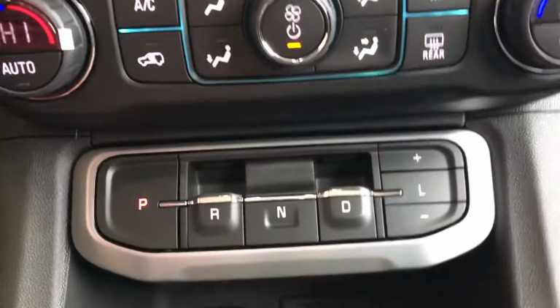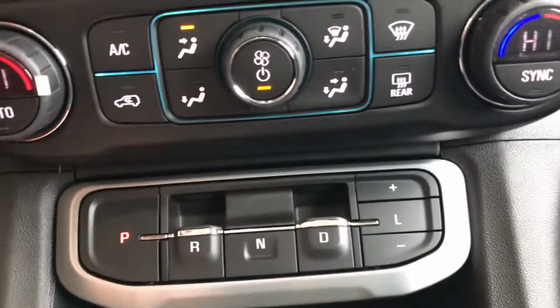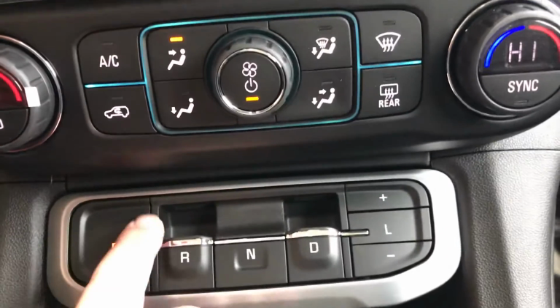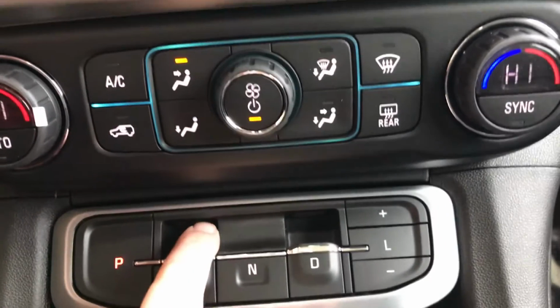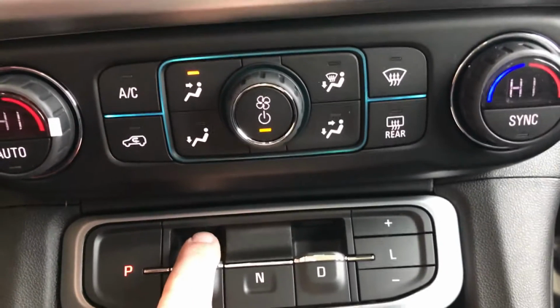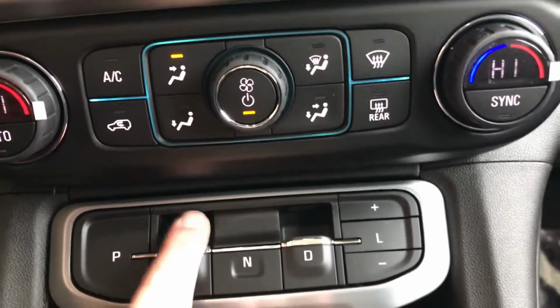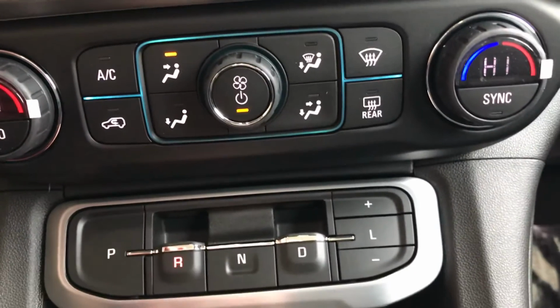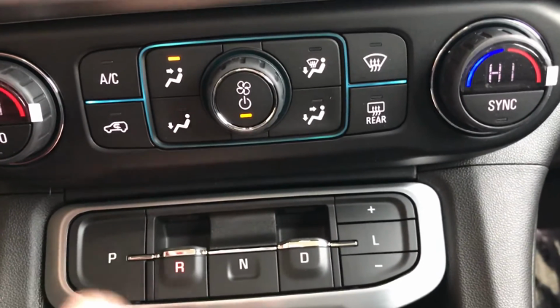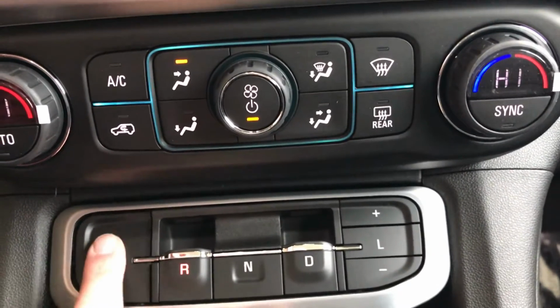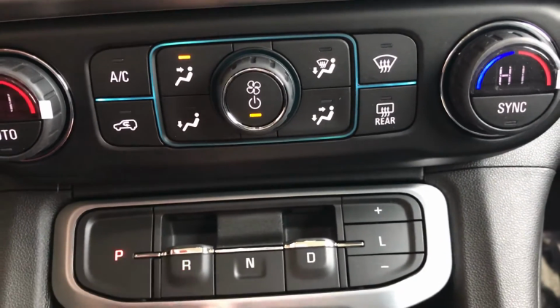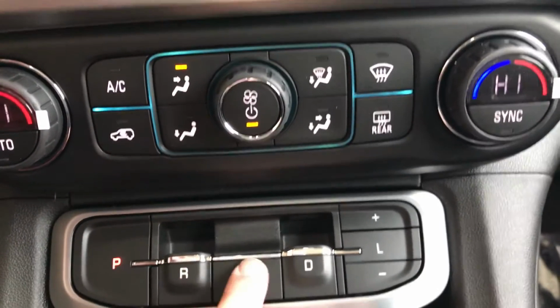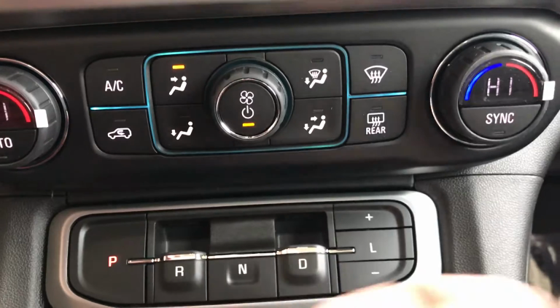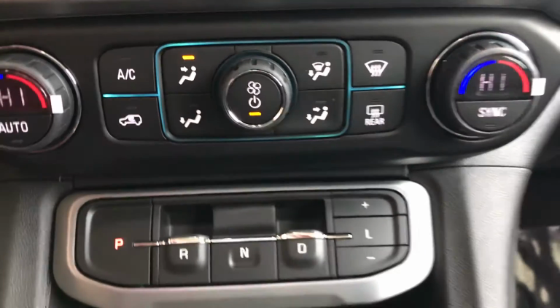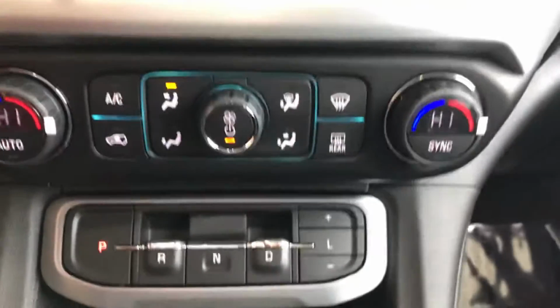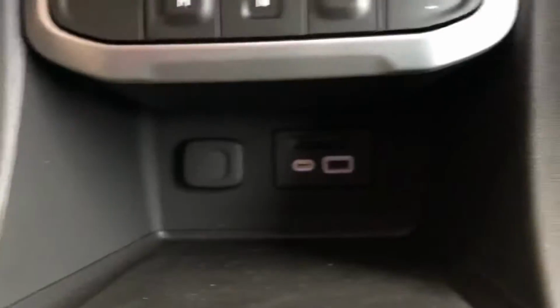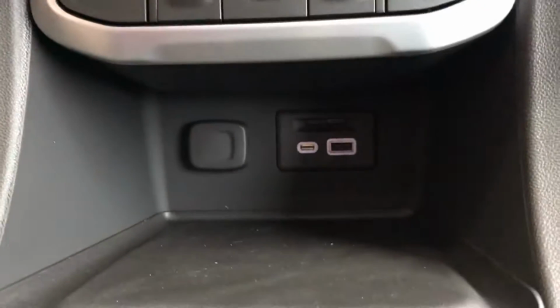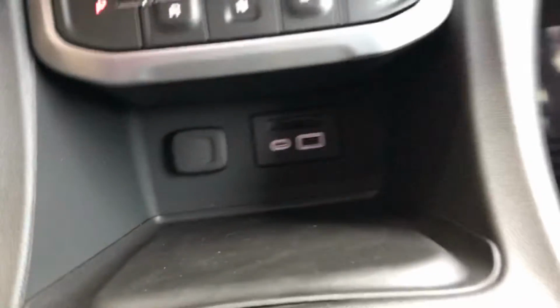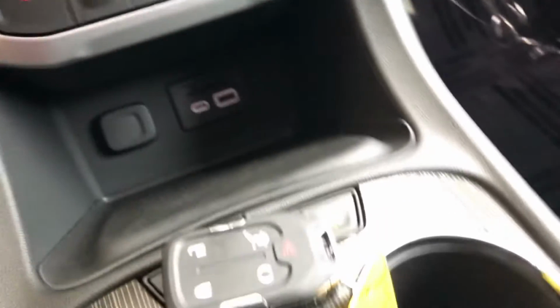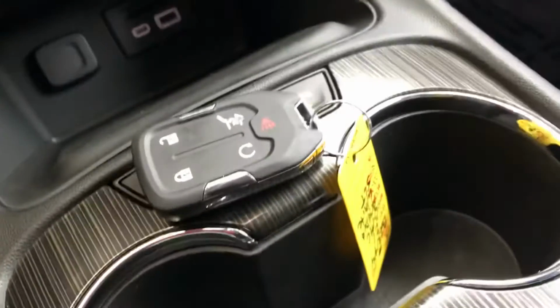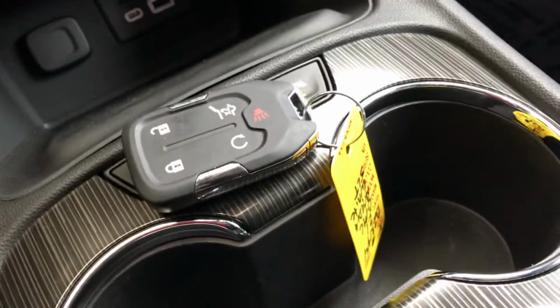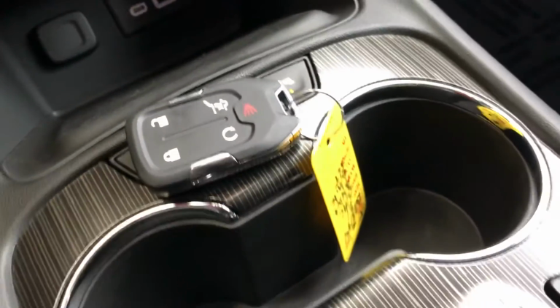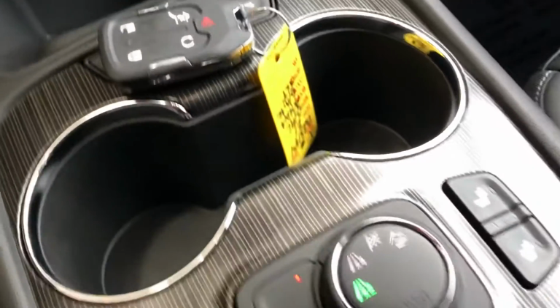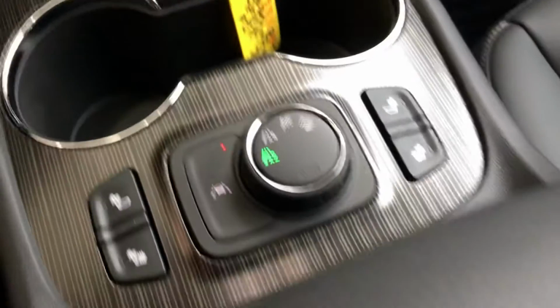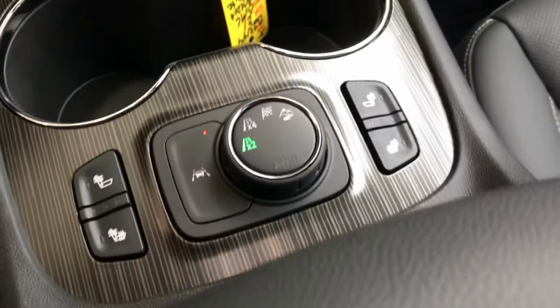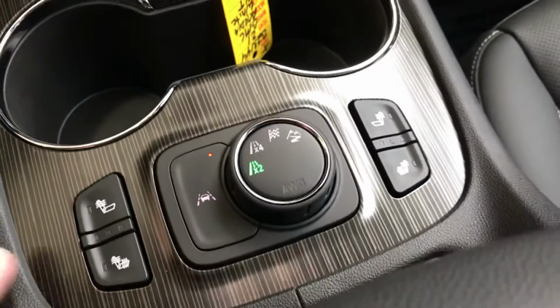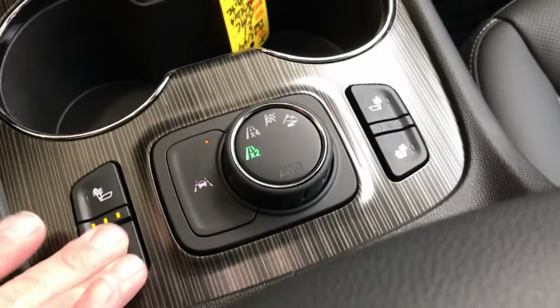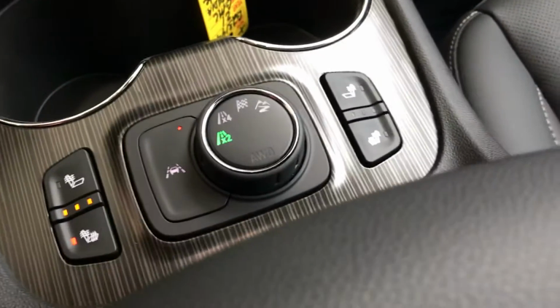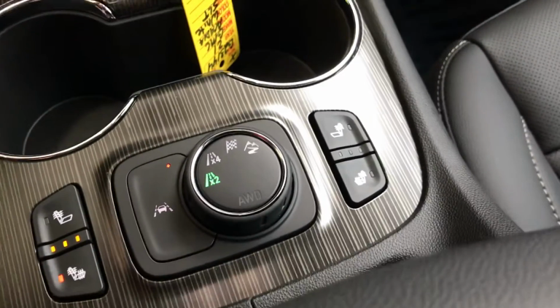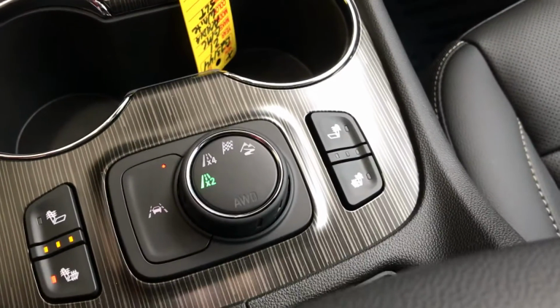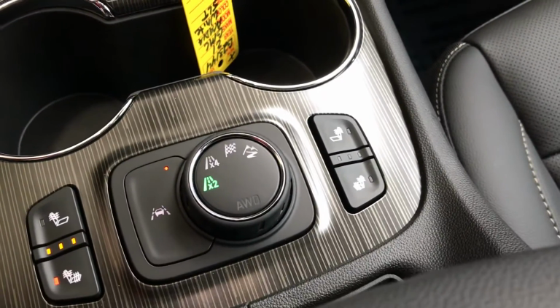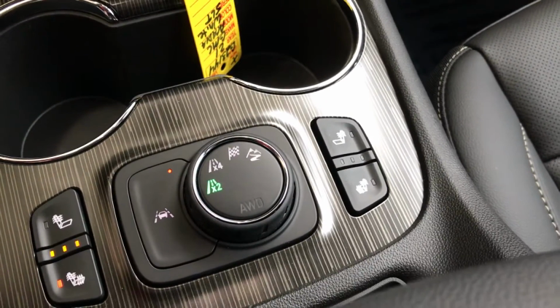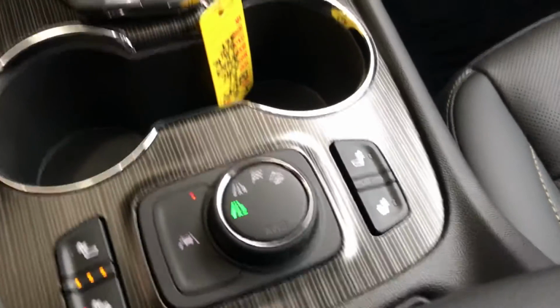Here is where you put it in park, reverse, neutral, and drive. There's a charging area, remote start on the key fob, heated seat controls, along with the four-wheel drive controls.